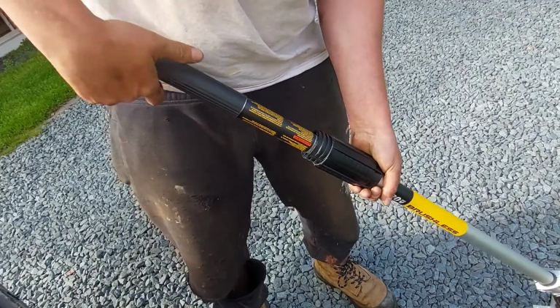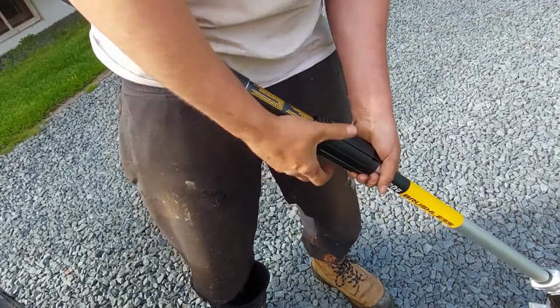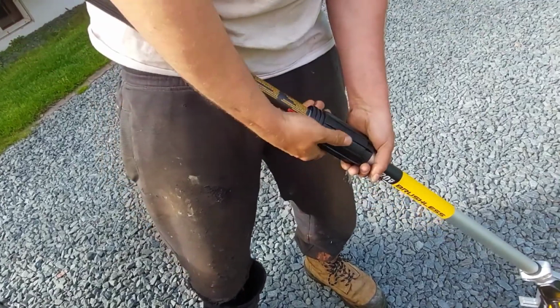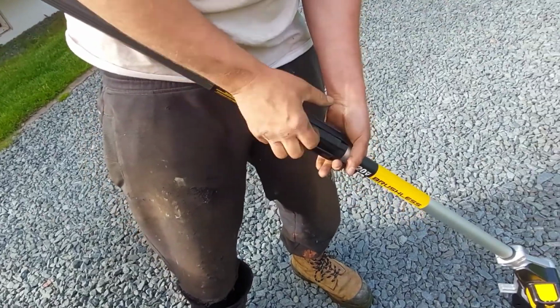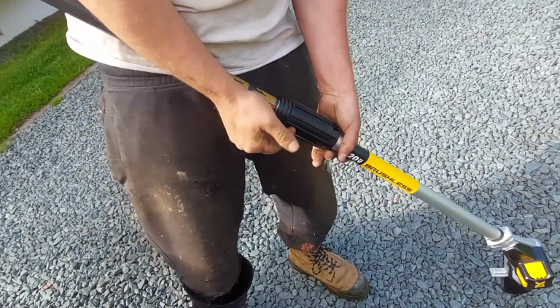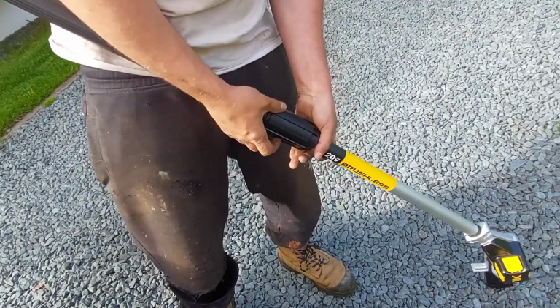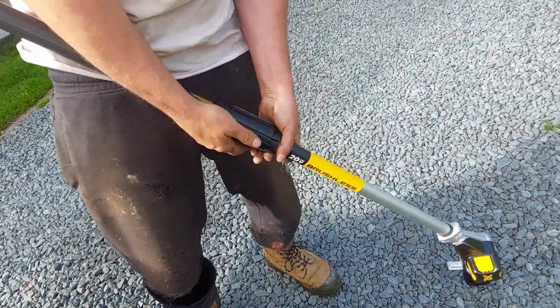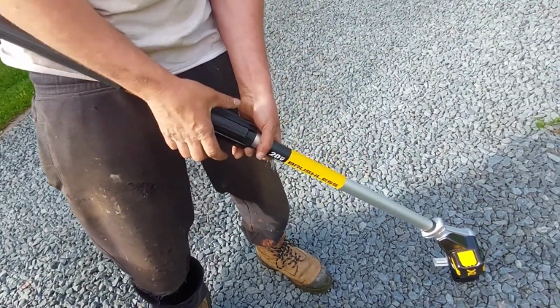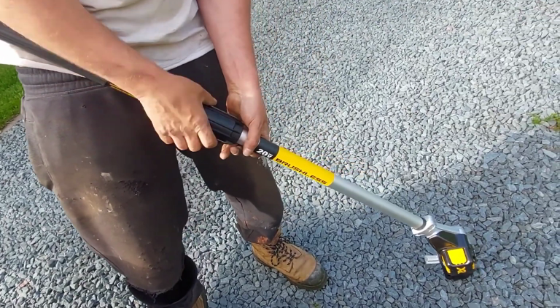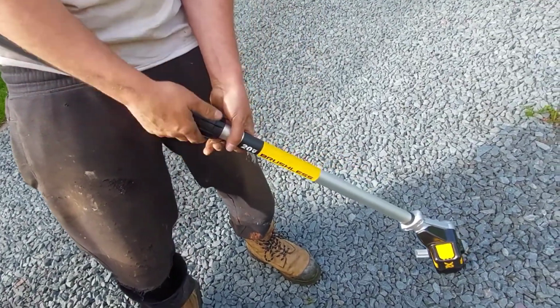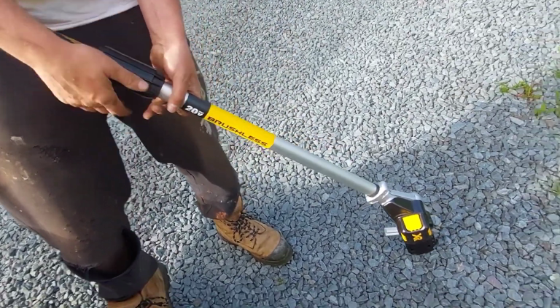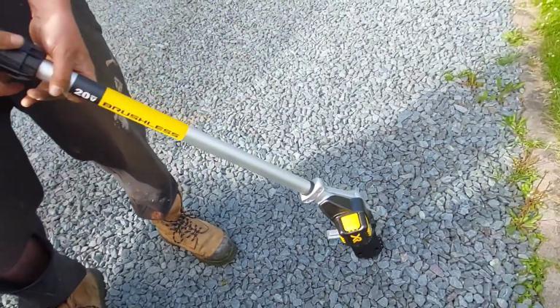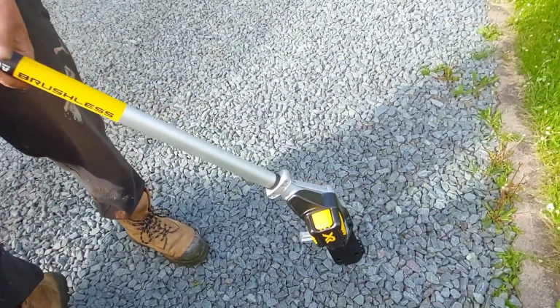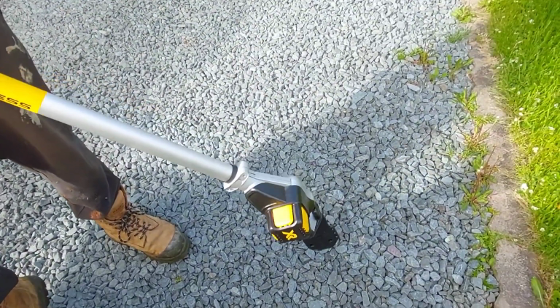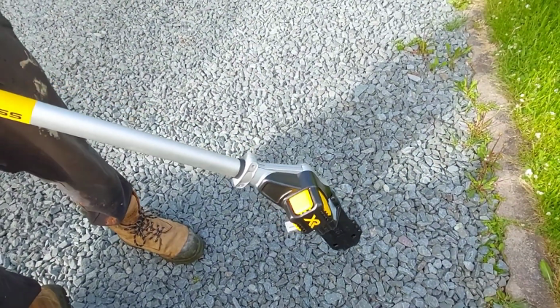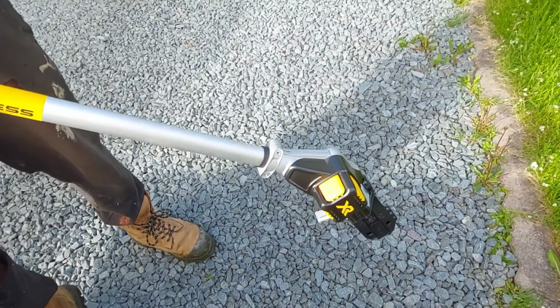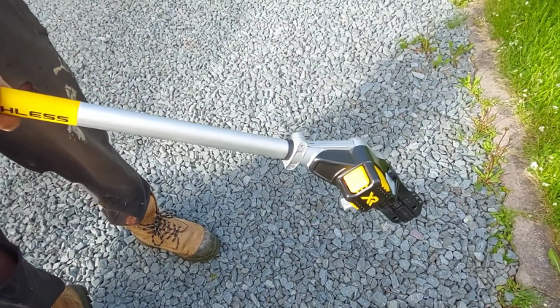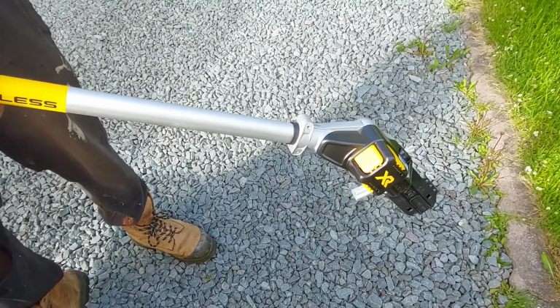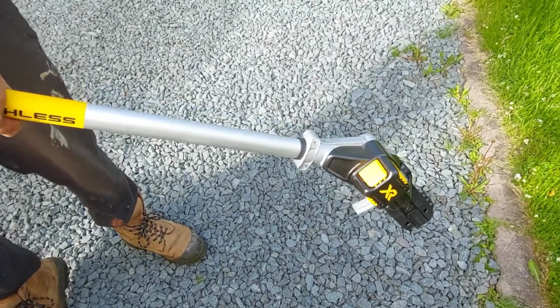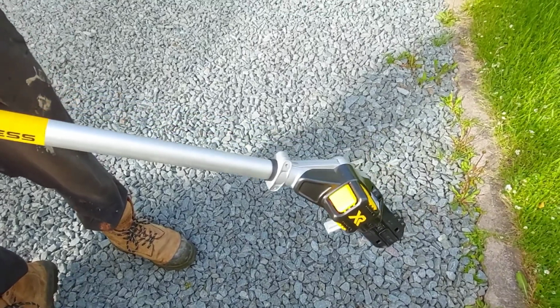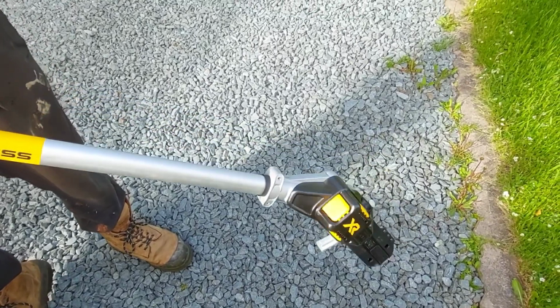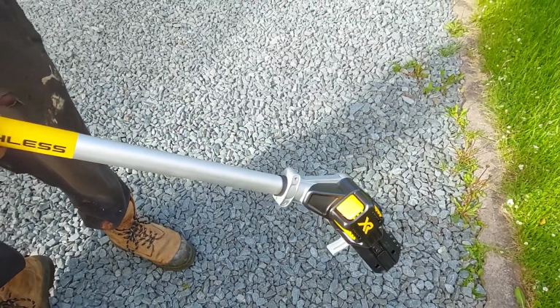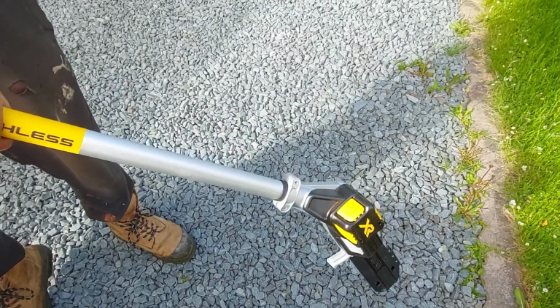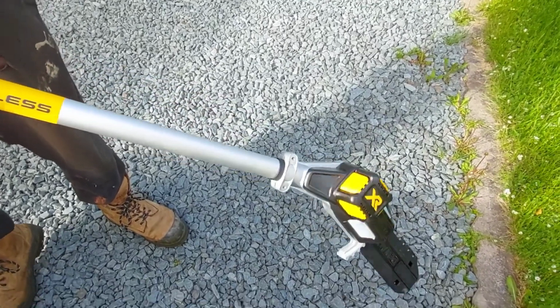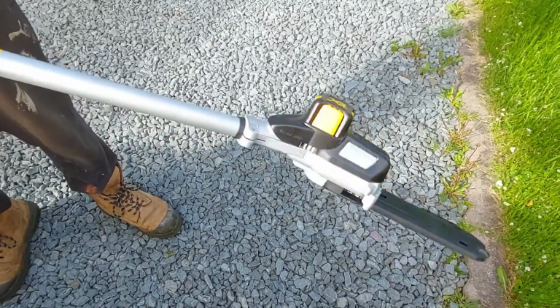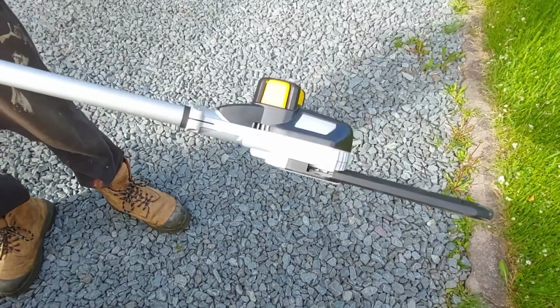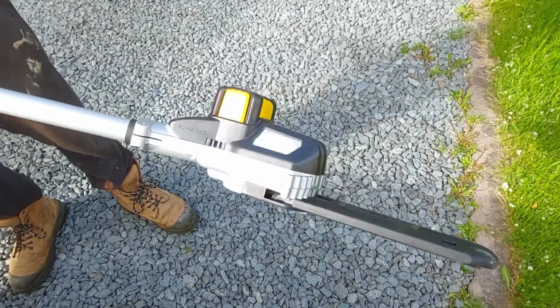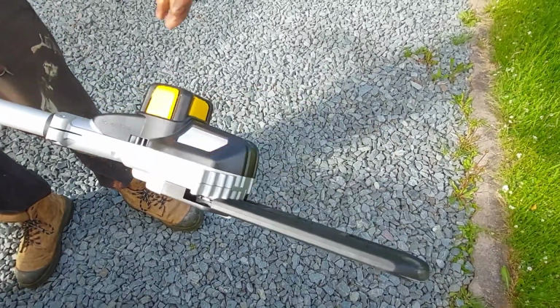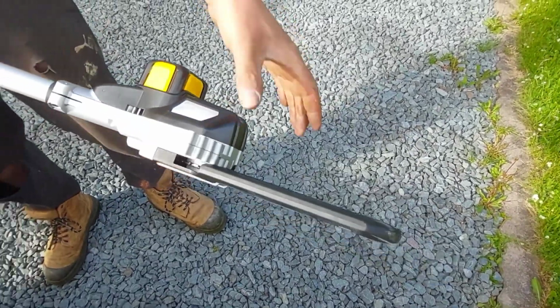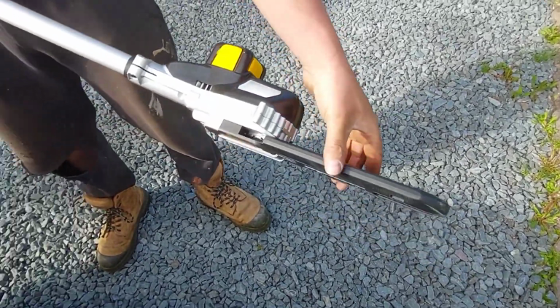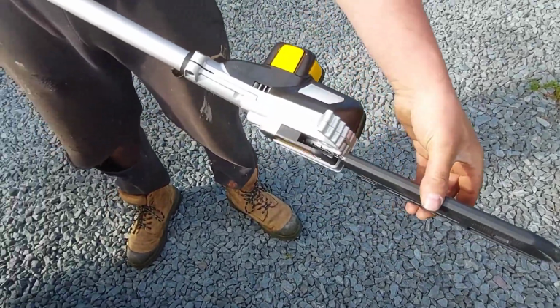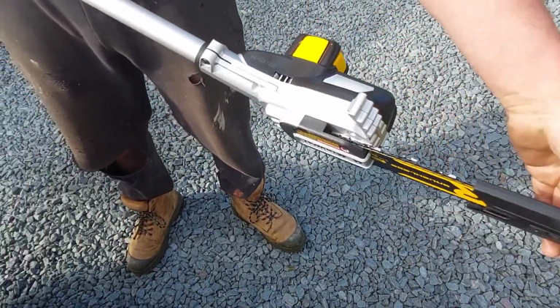It's got arrows showing you where to go to put it together. Then this is like your stabilizer. And this comes with the guards for the blades, which is kind of nice — the guard for the hedge trimmer blade and the guard for the saw blade.